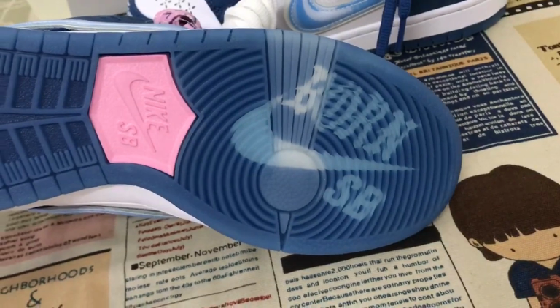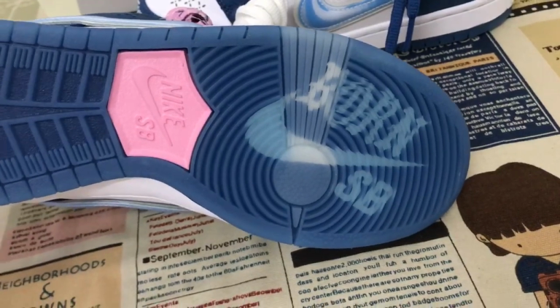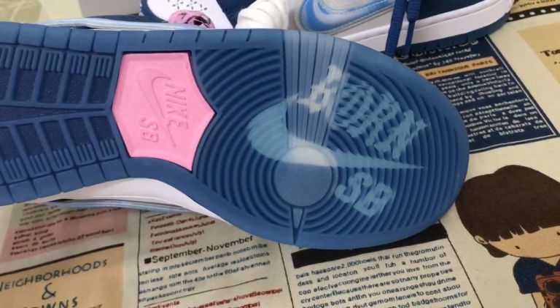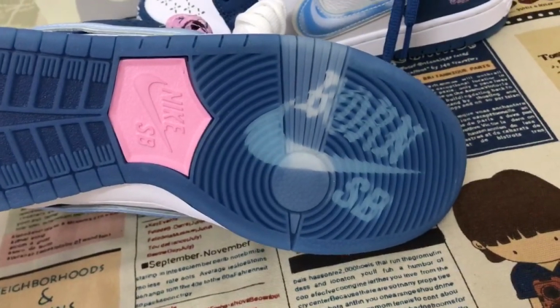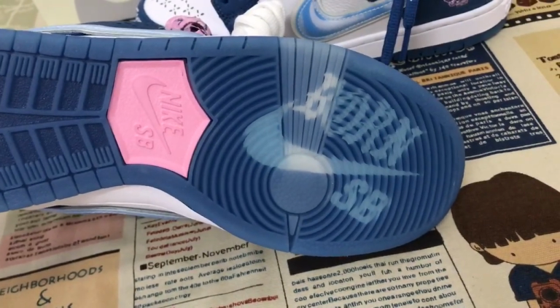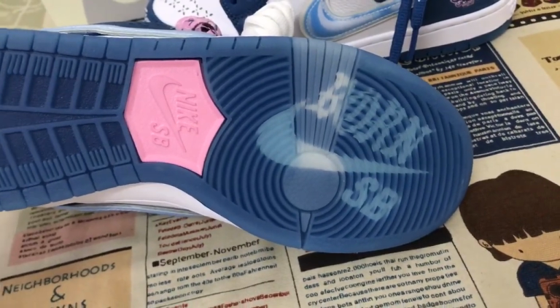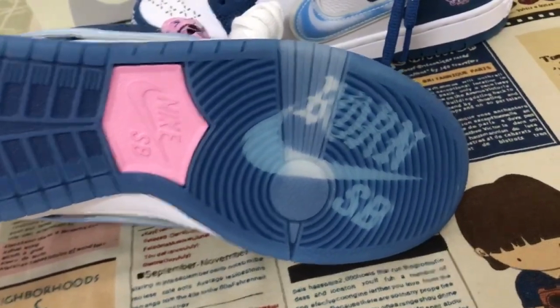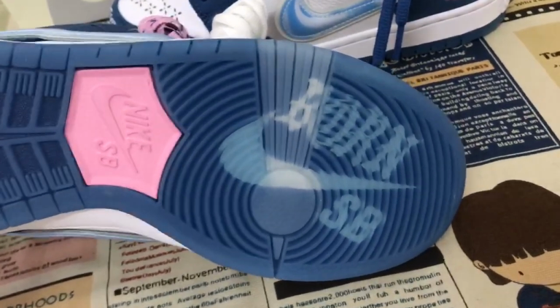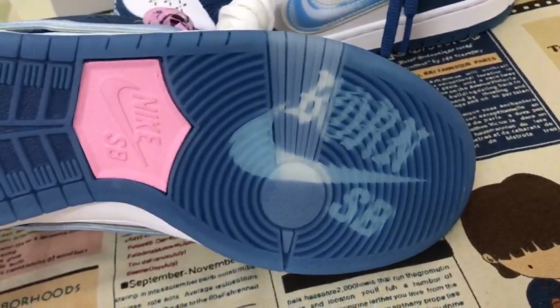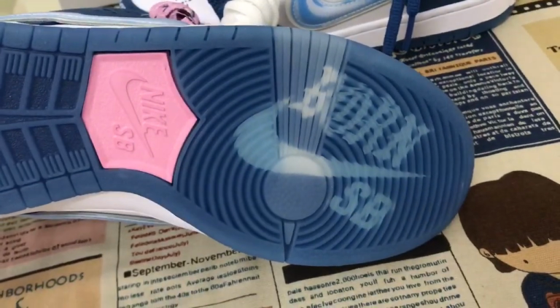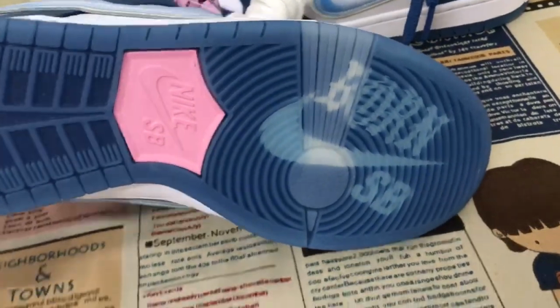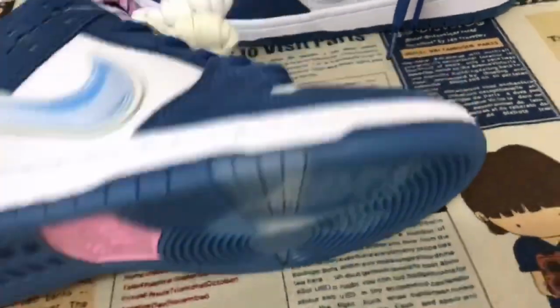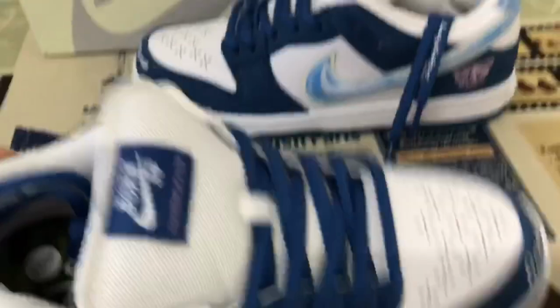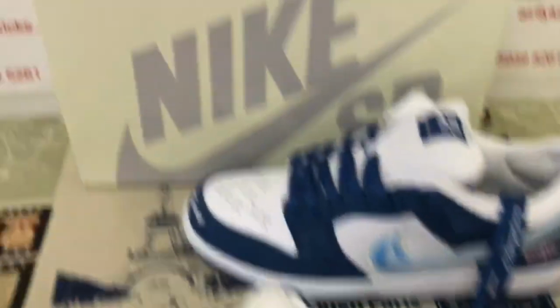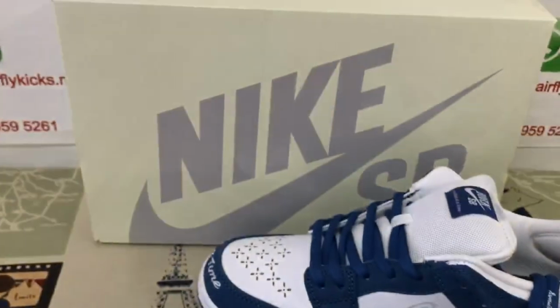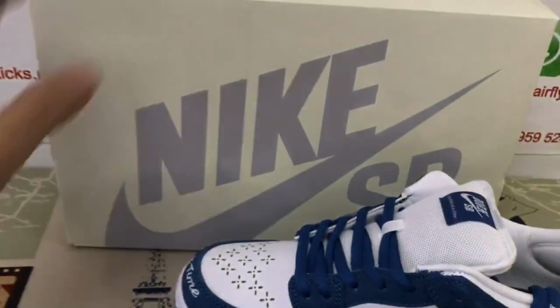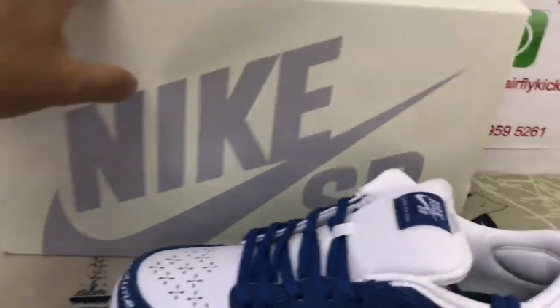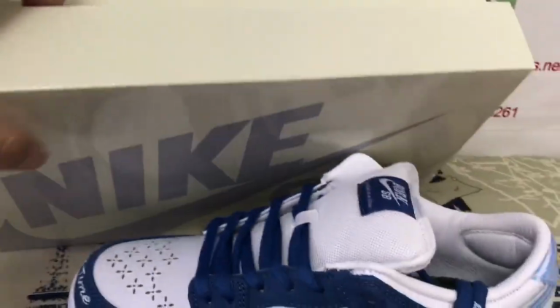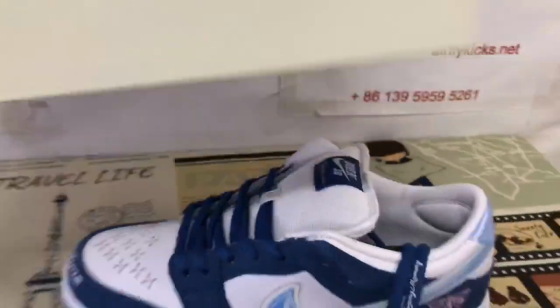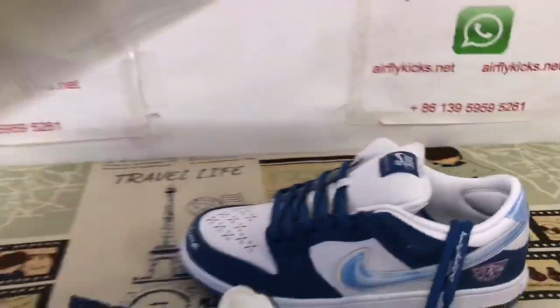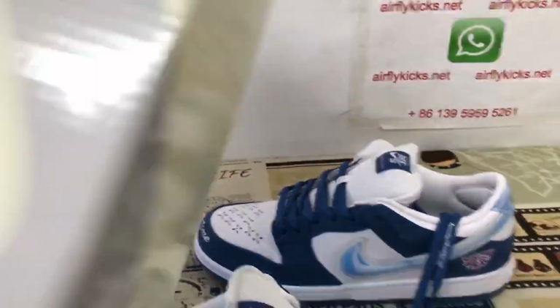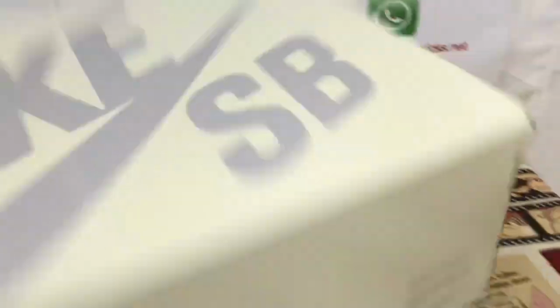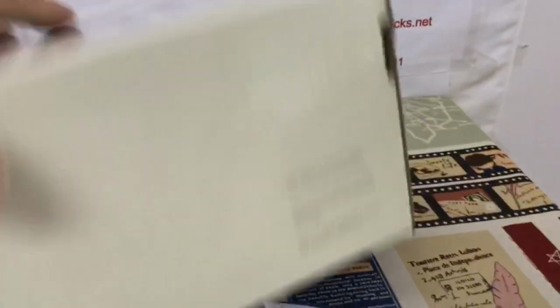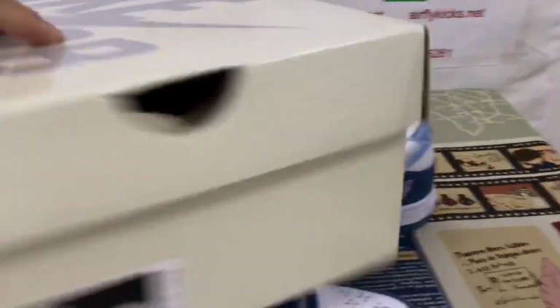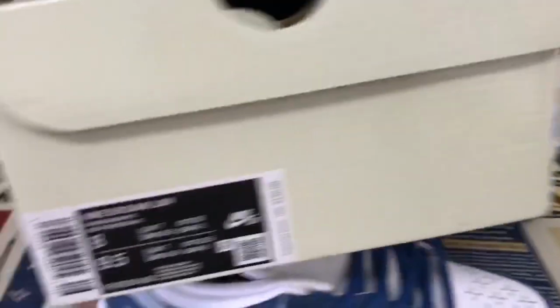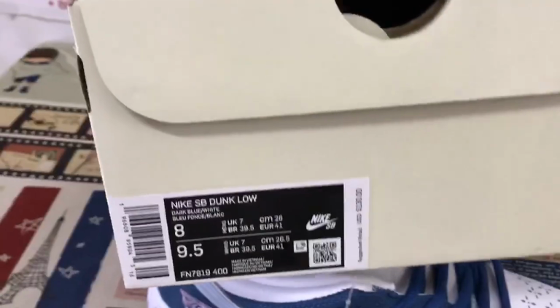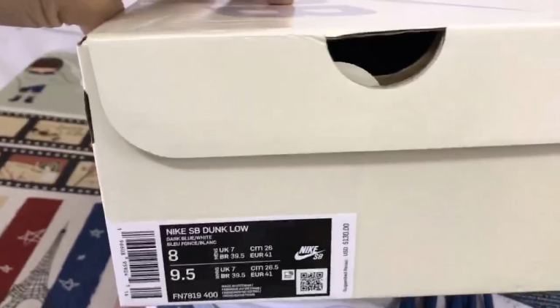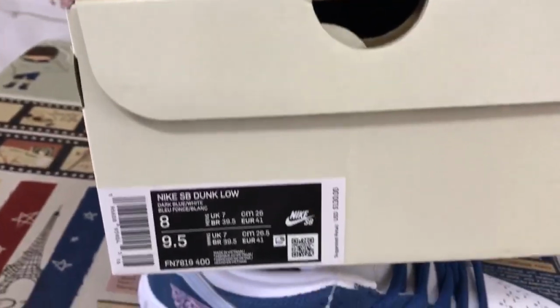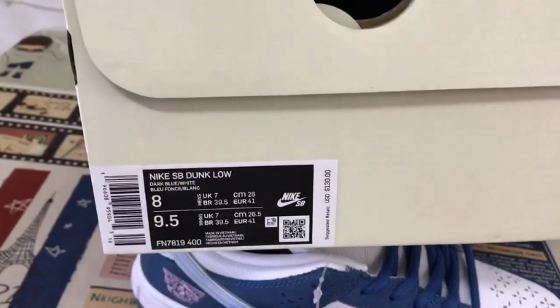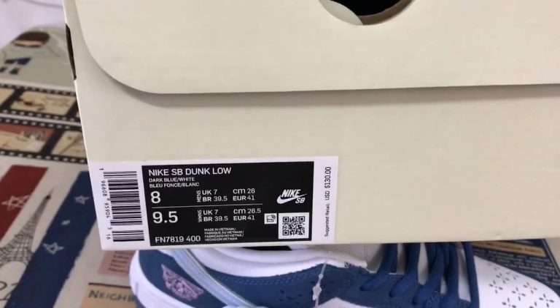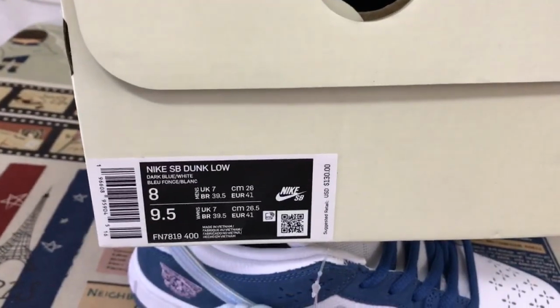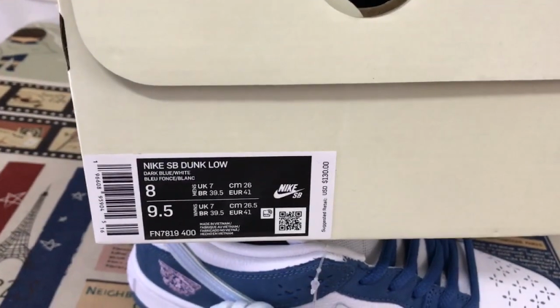SB. SB logo on the outsole. Here is the shoe box, the SB shoe box and box label.